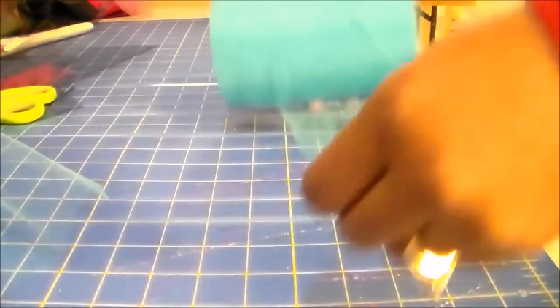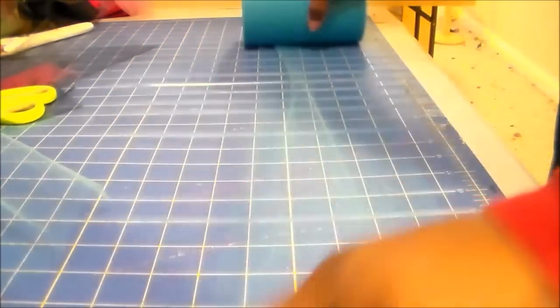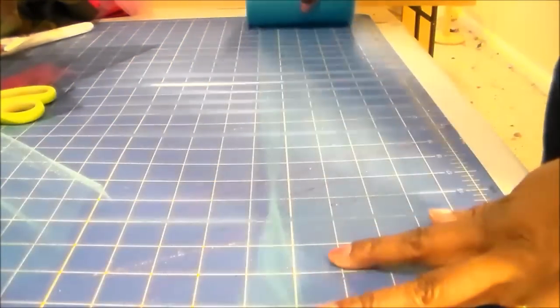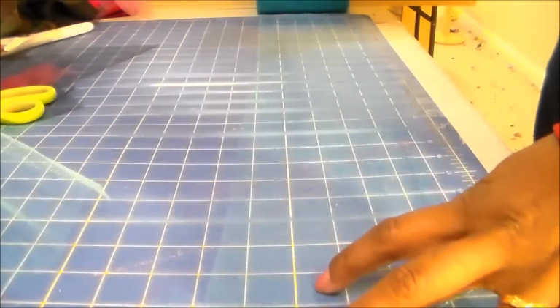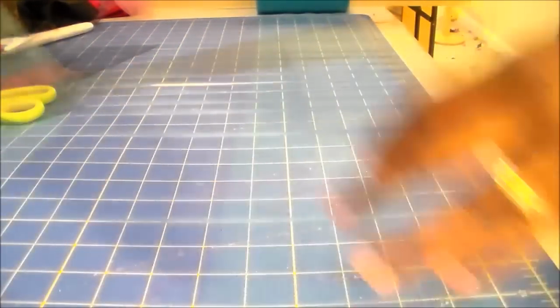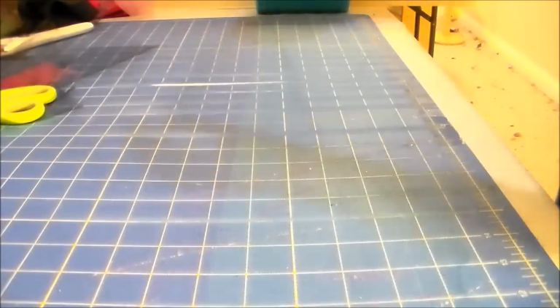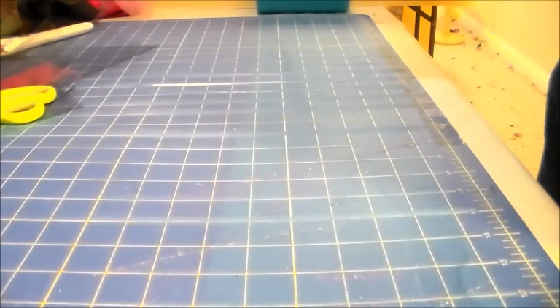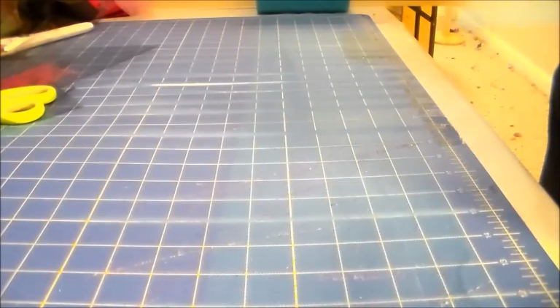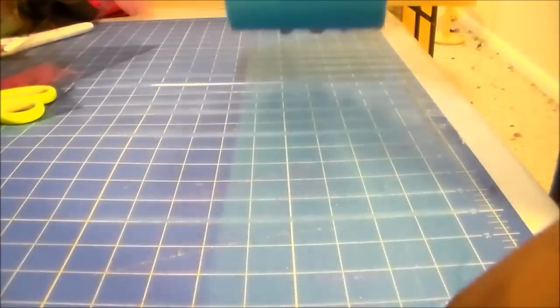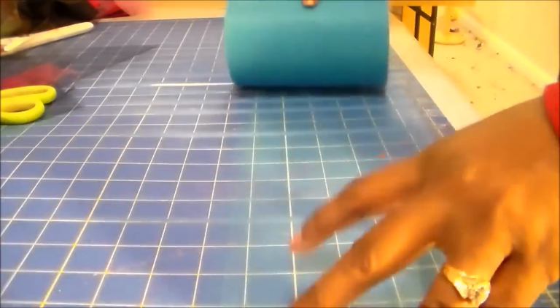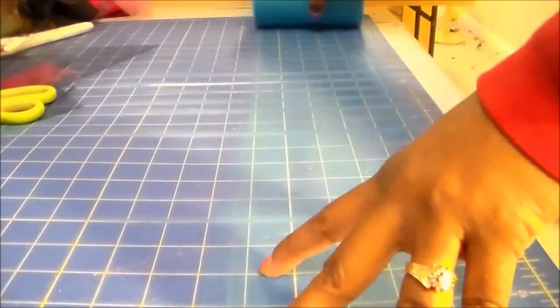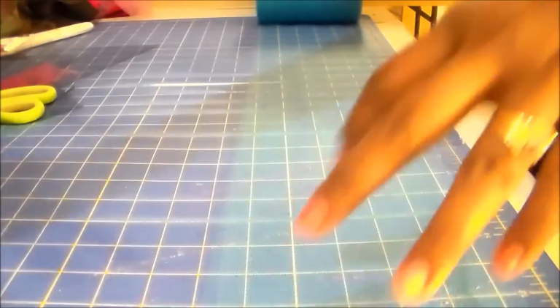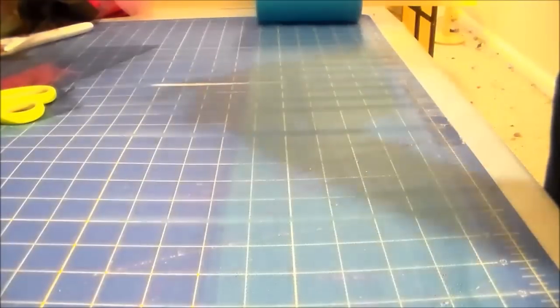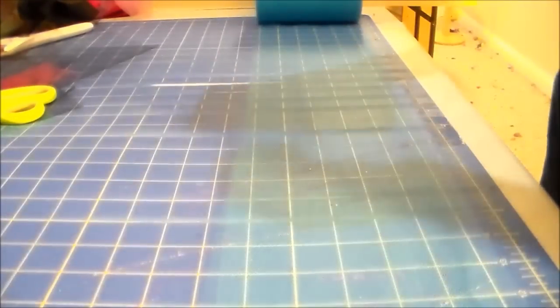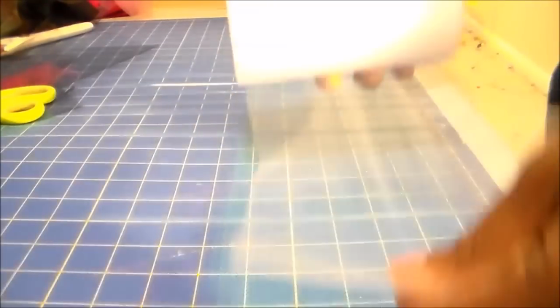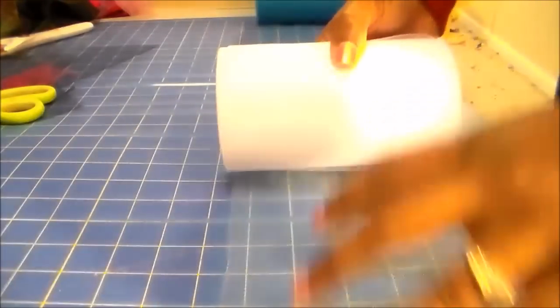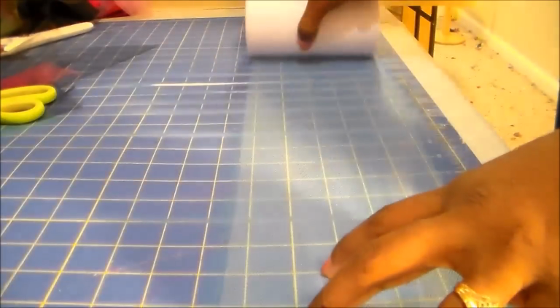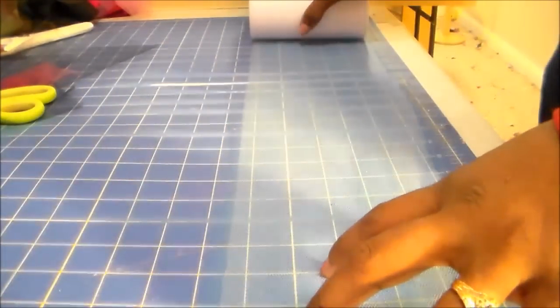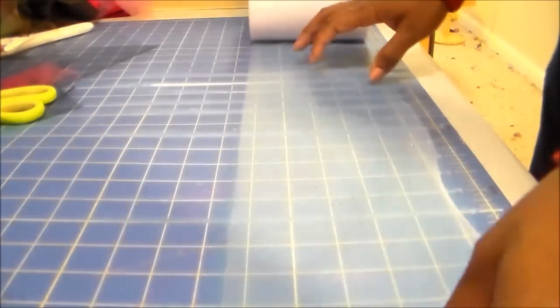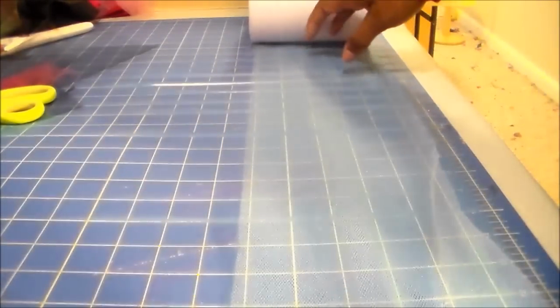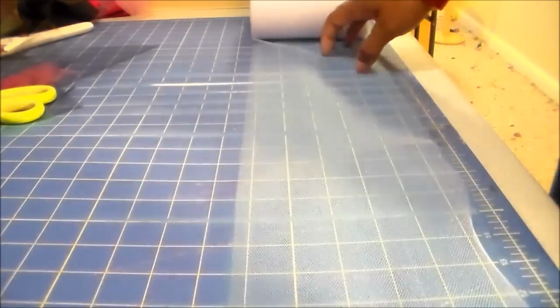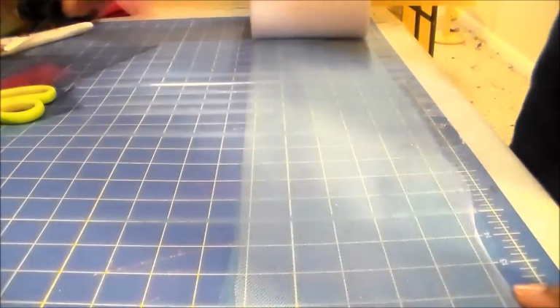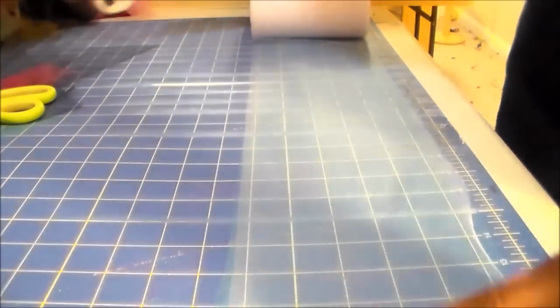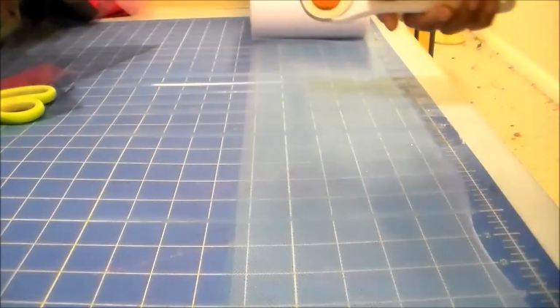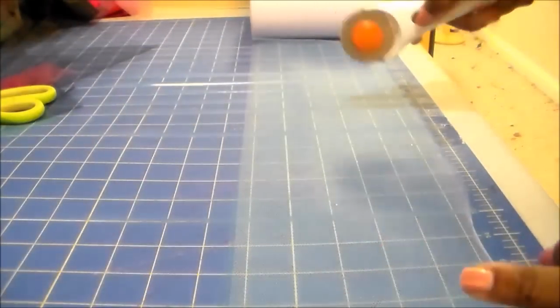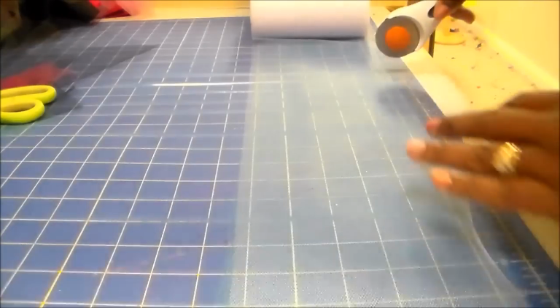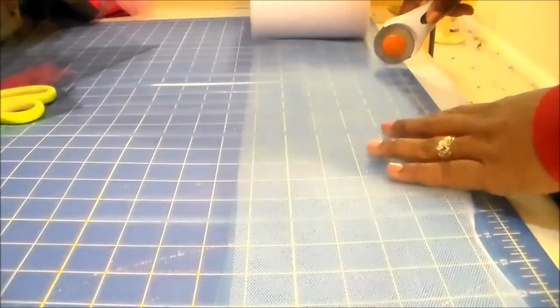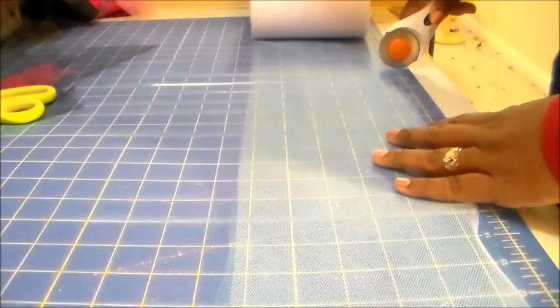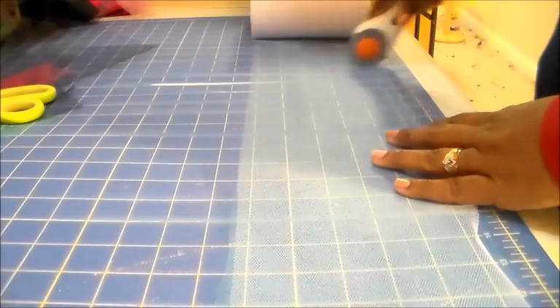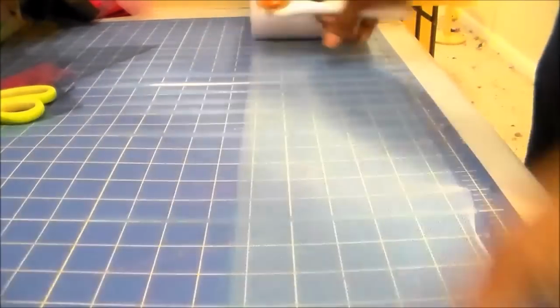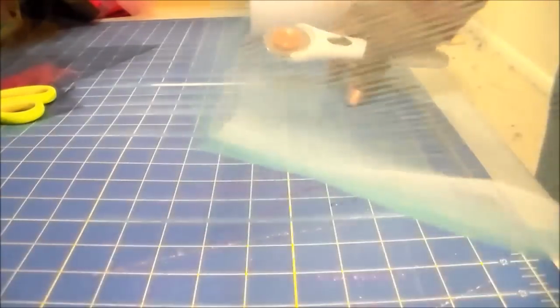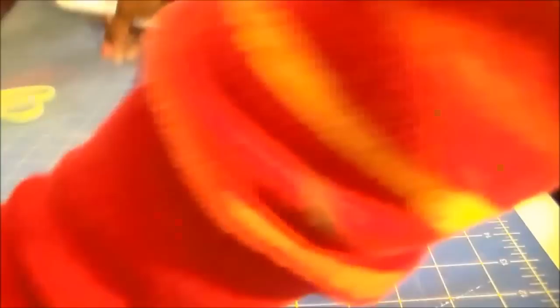First thing you'll do is roll out your tulle. Remember you're going to need to cut about double the length of the skirt that you'd like. I believe I cut this at about 21 inches, so my skirt will be about ten and a half inches long.